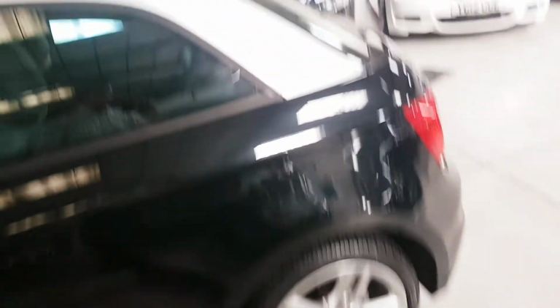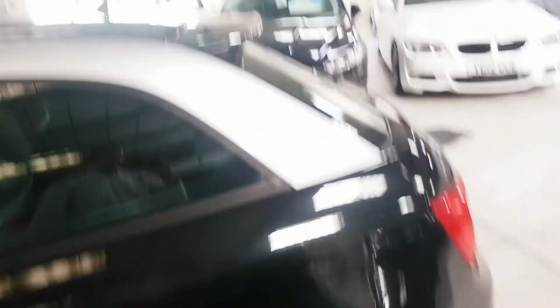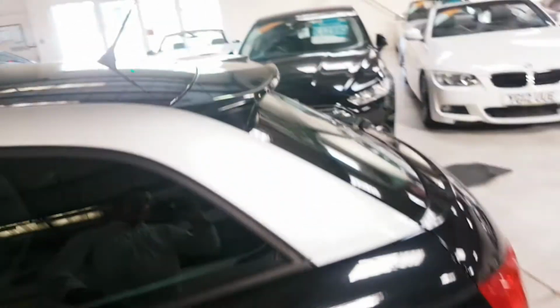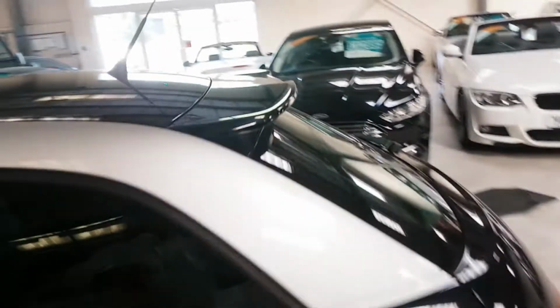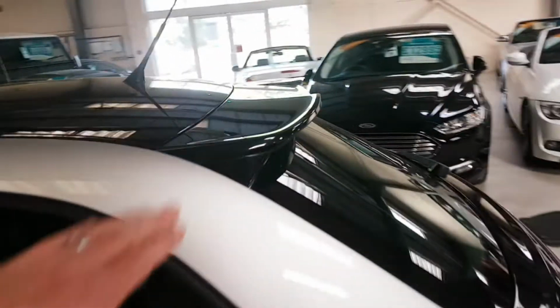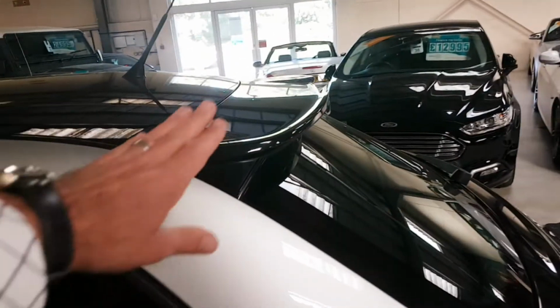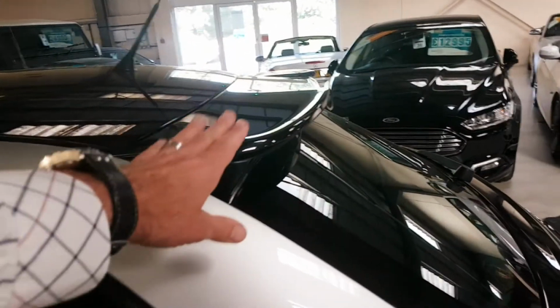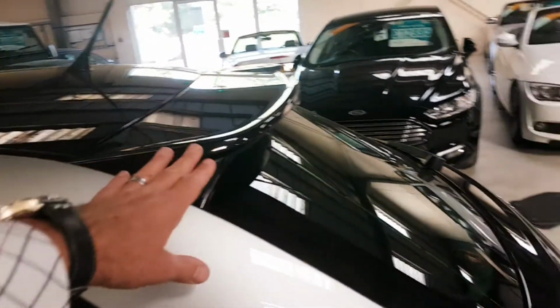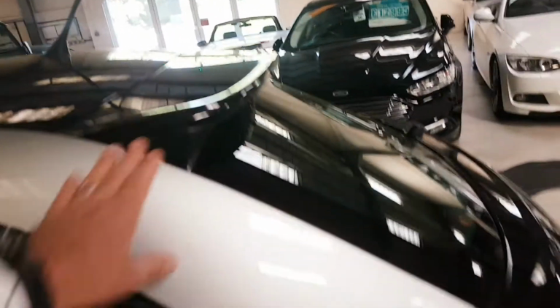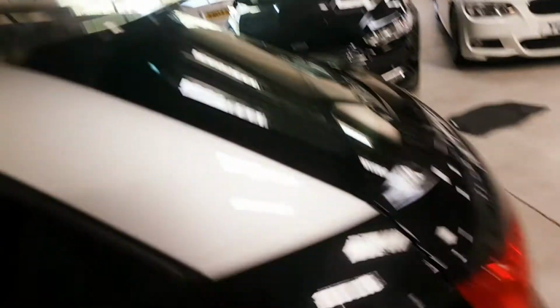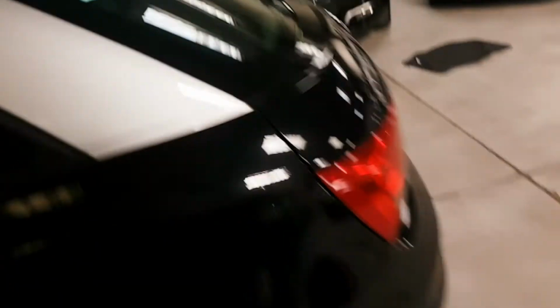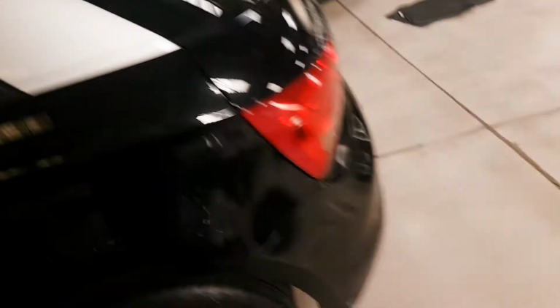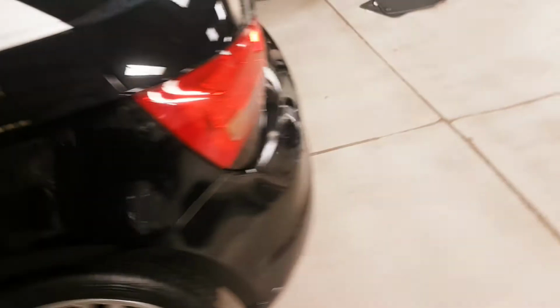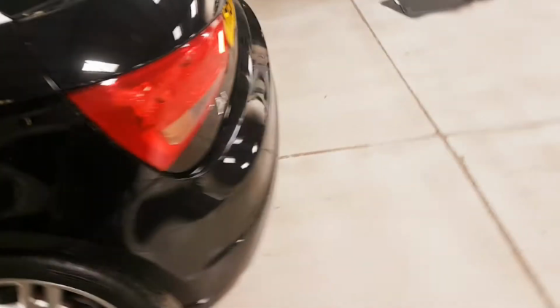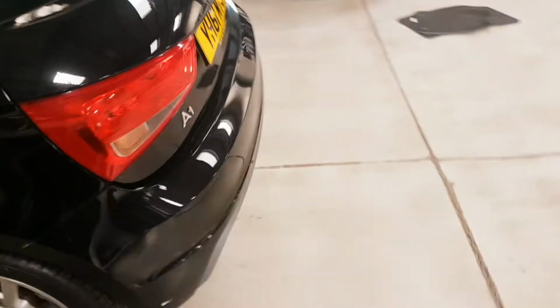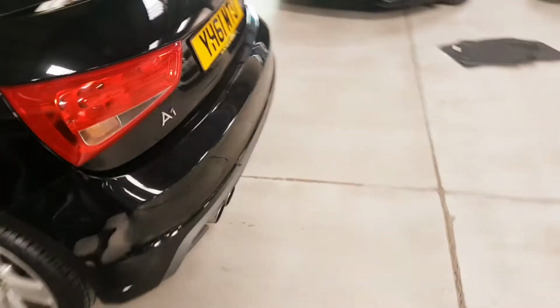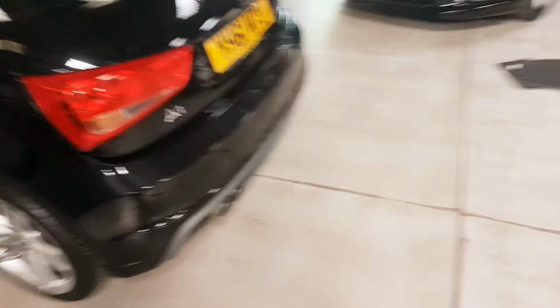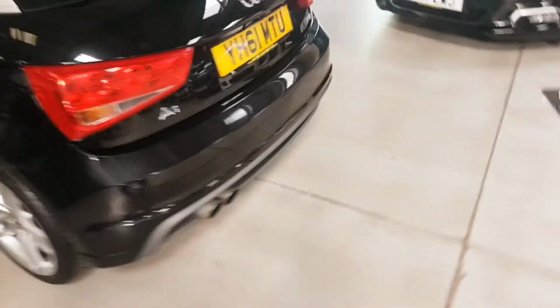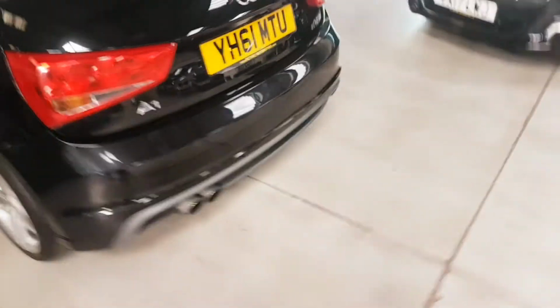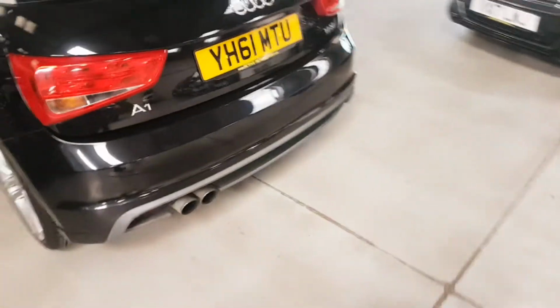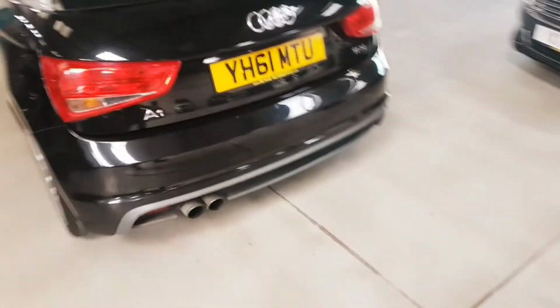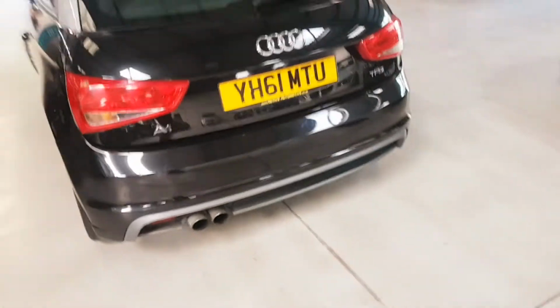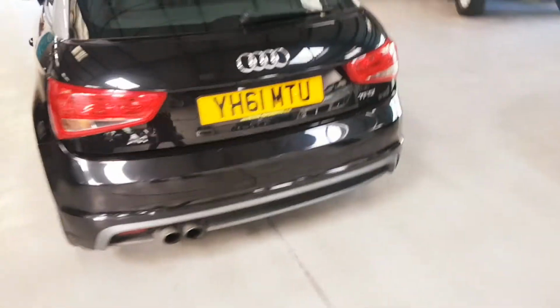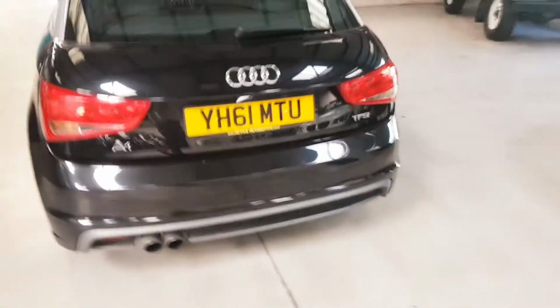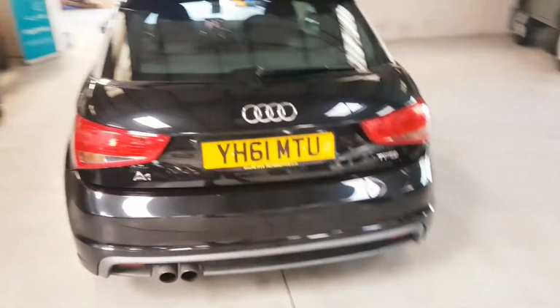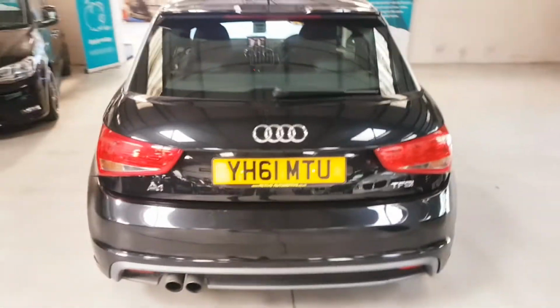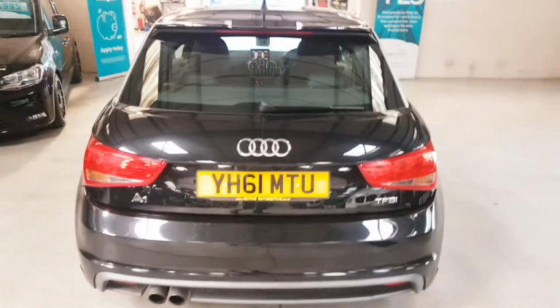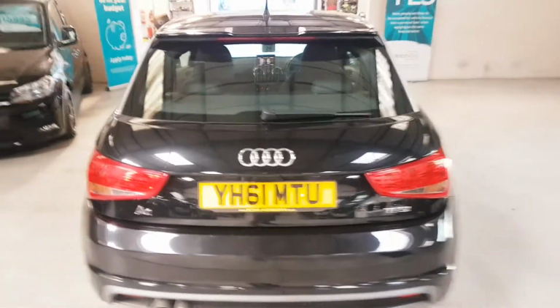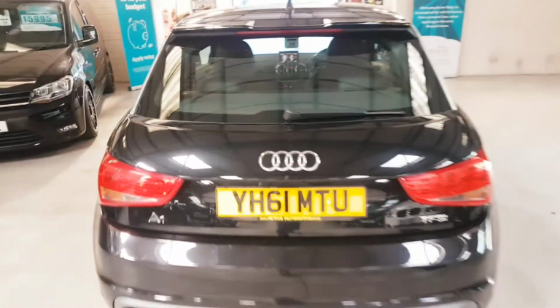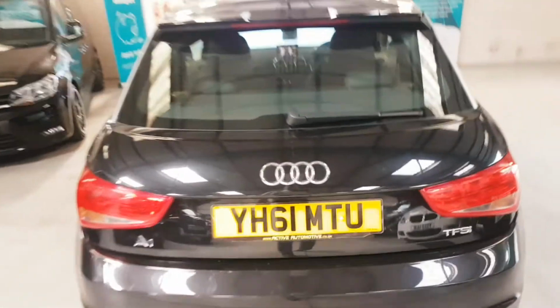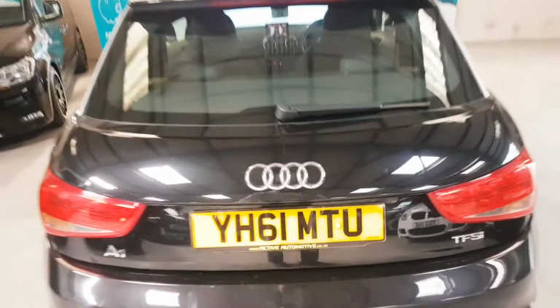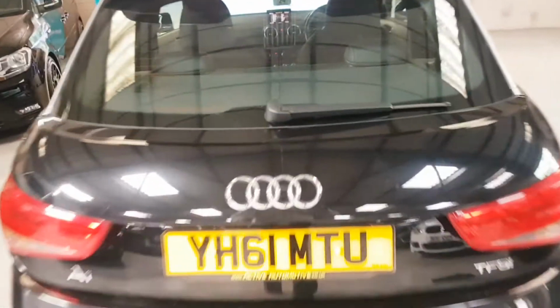And then this one as well with your spoiler. Coming round, I'll show you the boot.